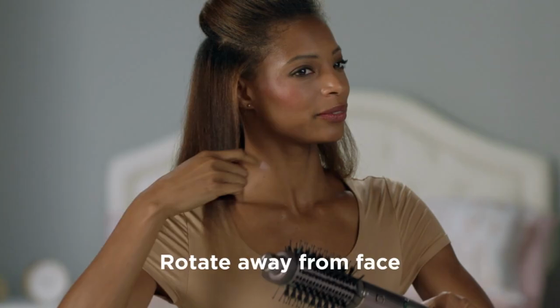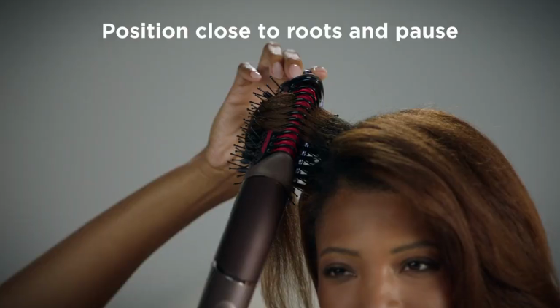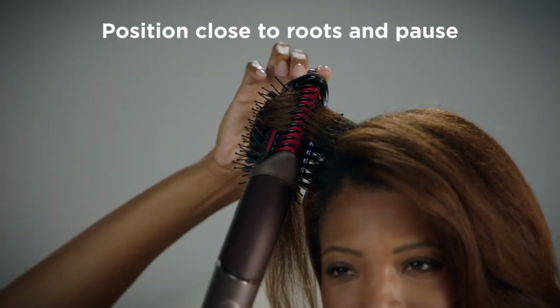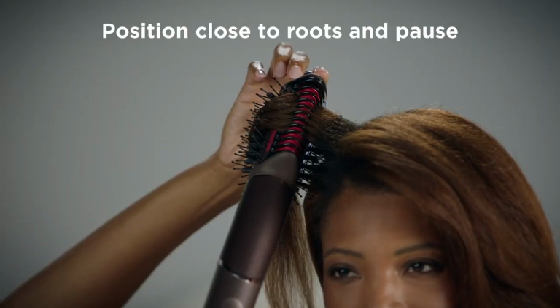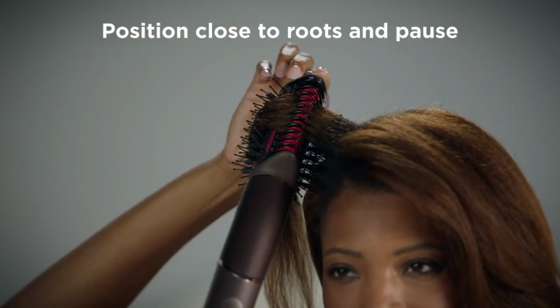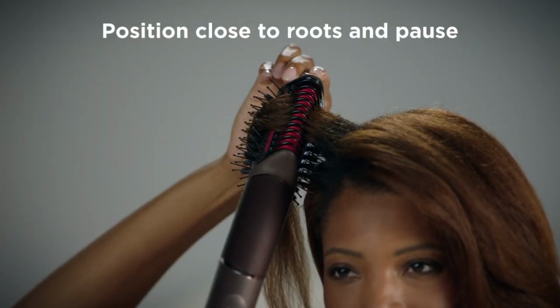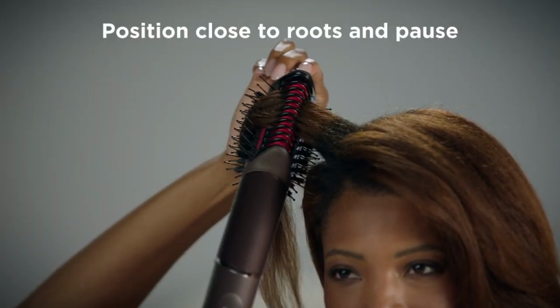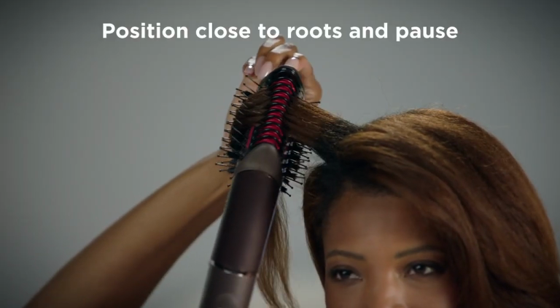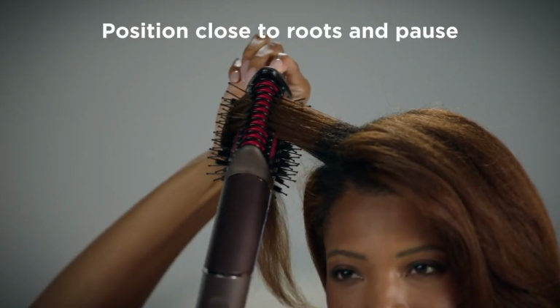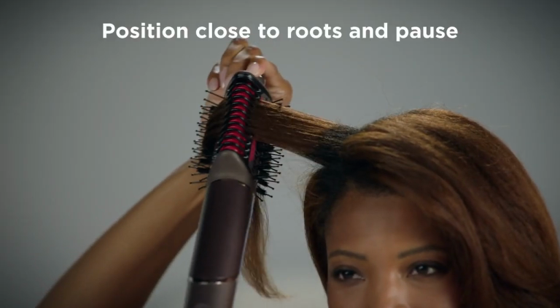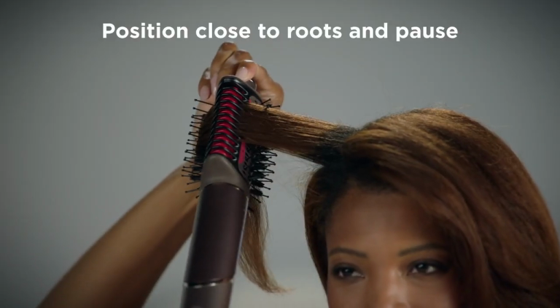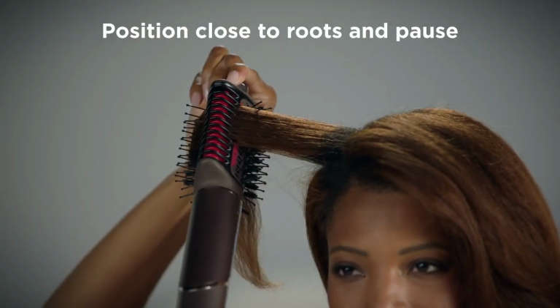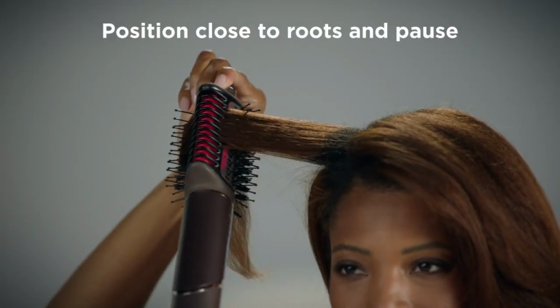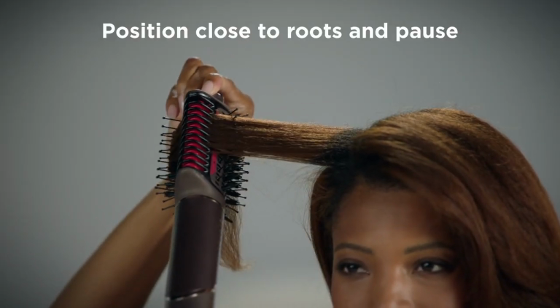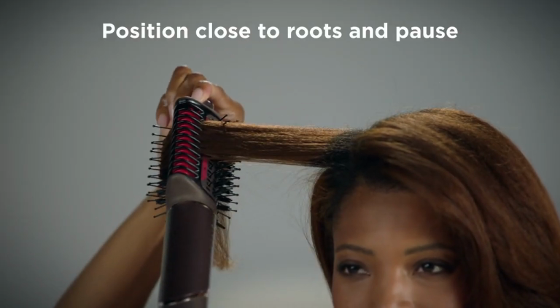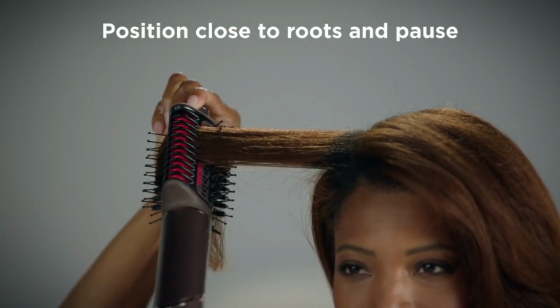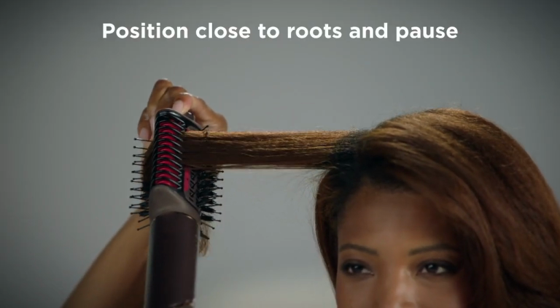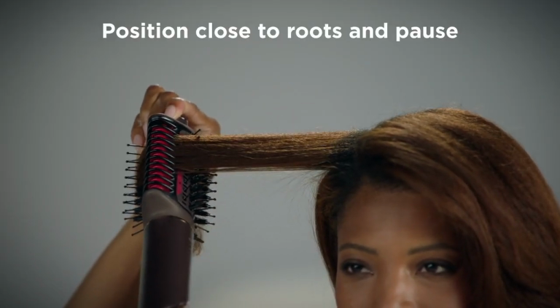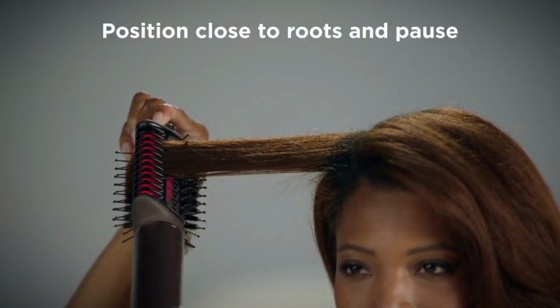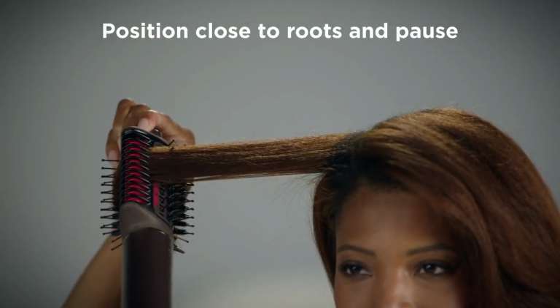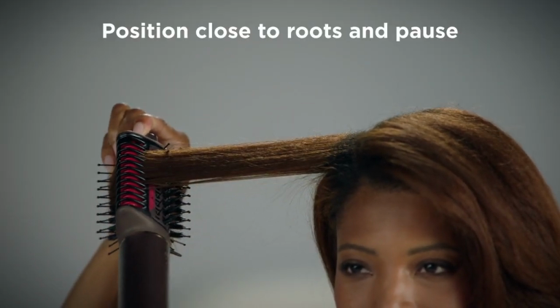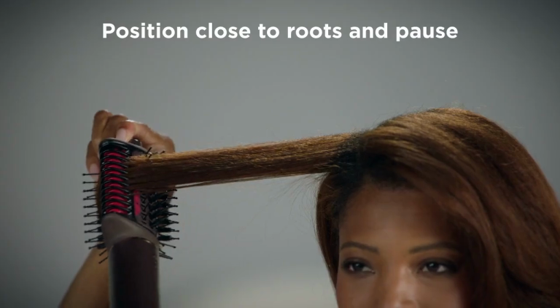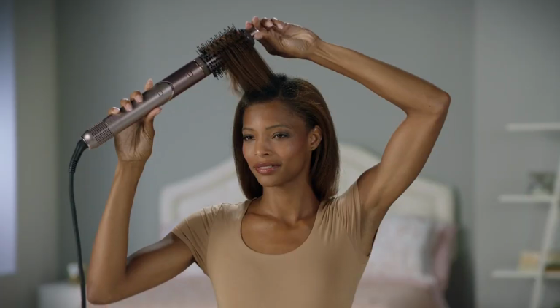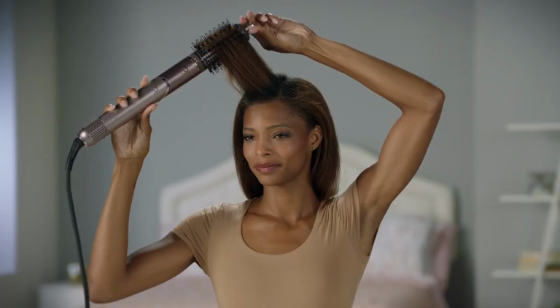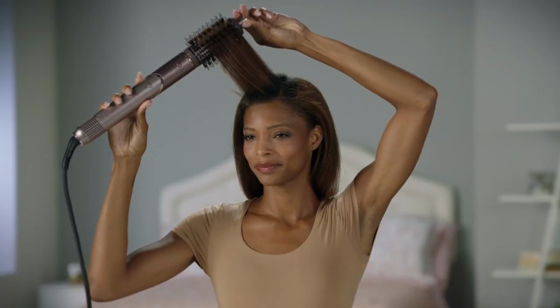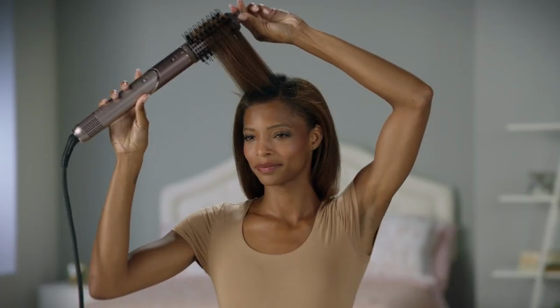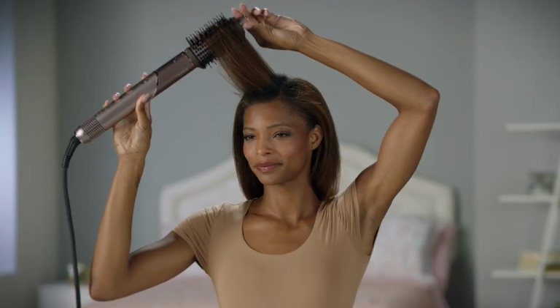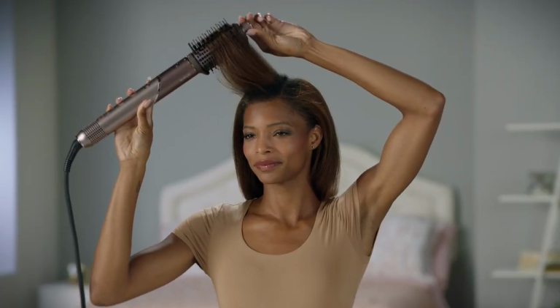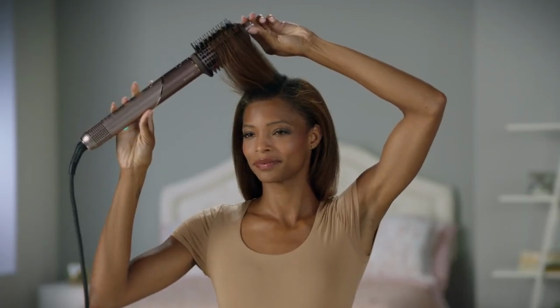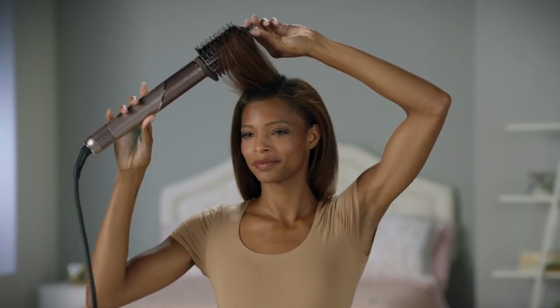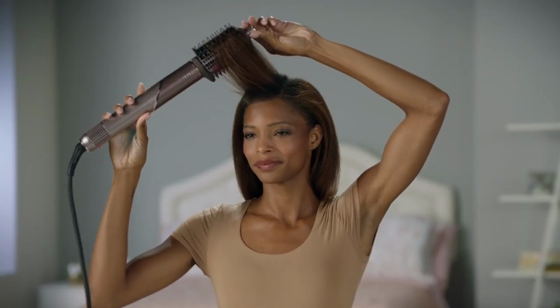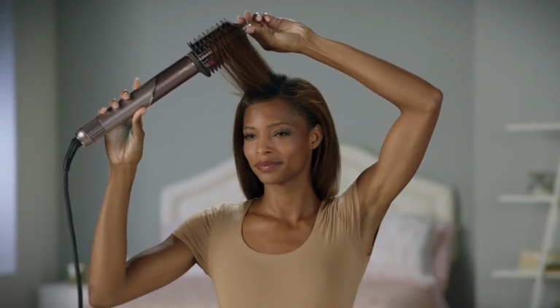For the top, I hold the brush under my hair, using the teardrop shape to get in close. This helps smooth and lift my hair as I pull through.